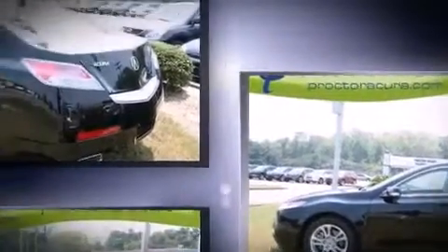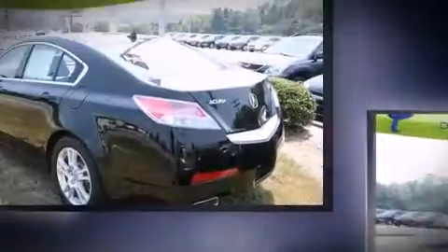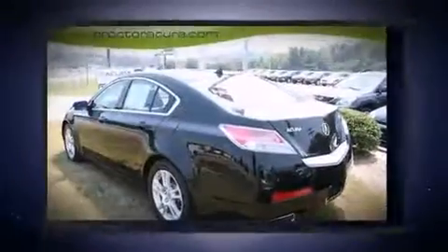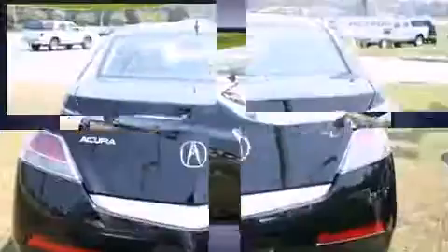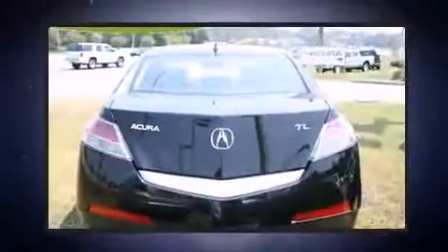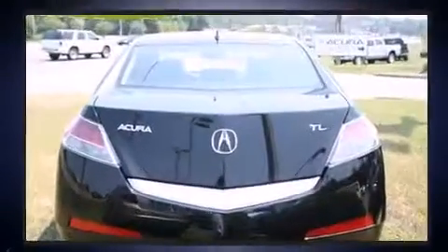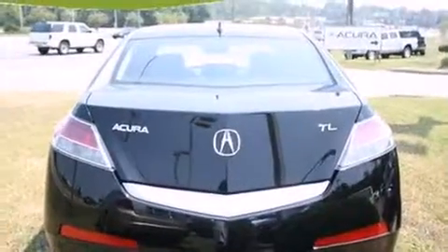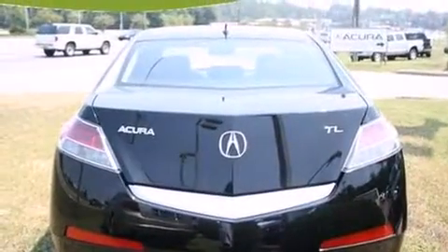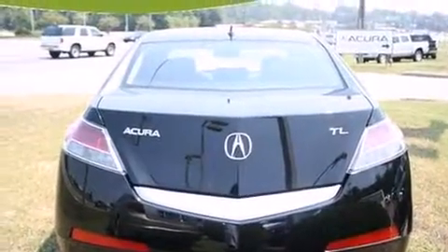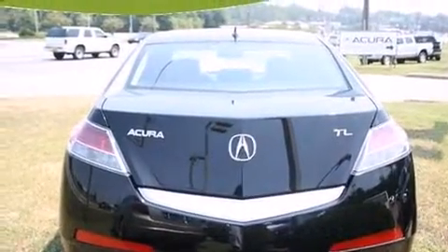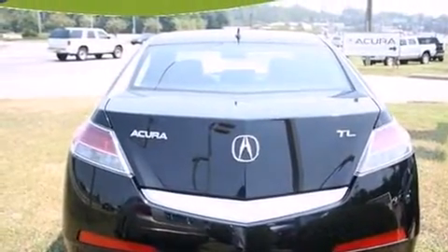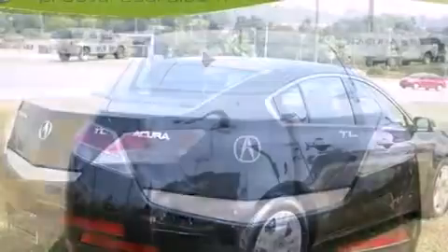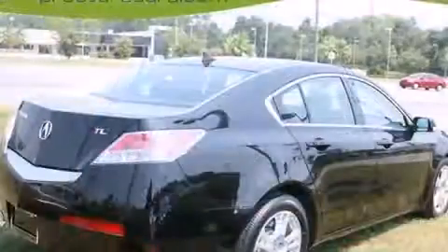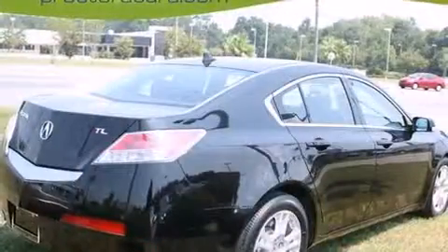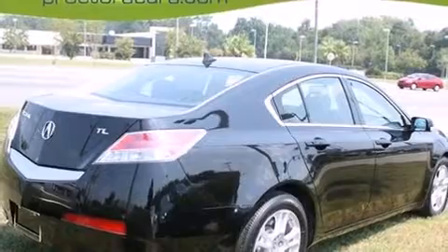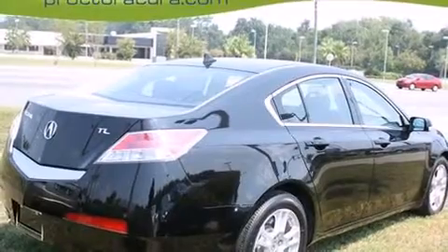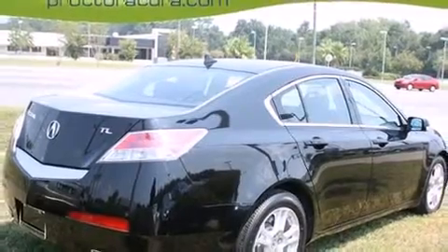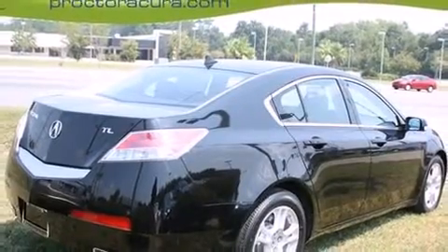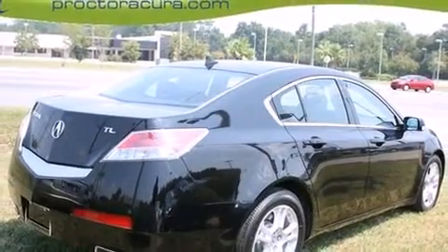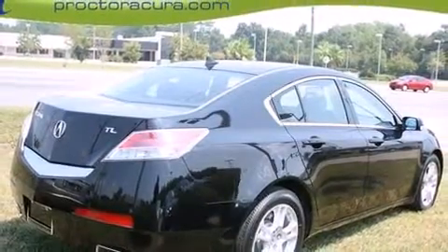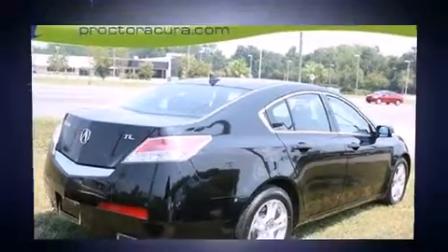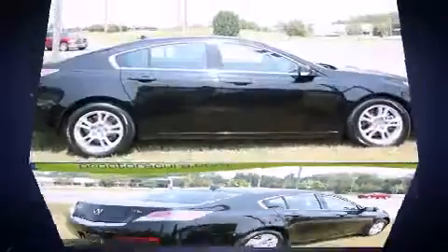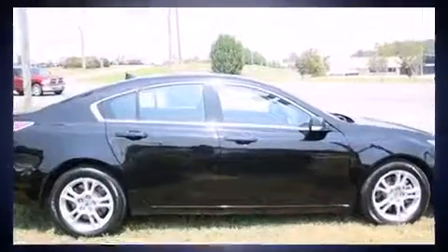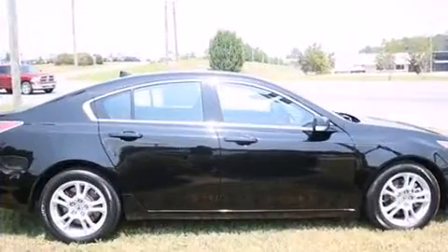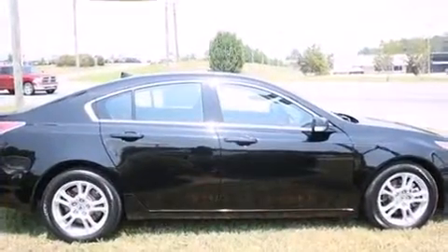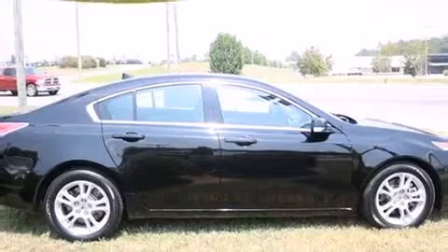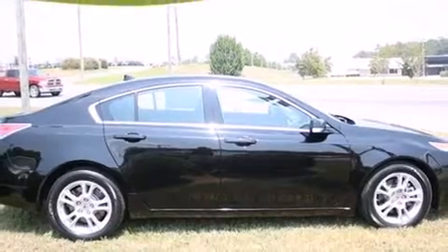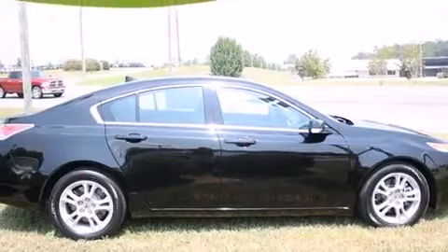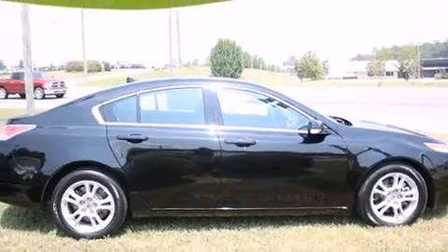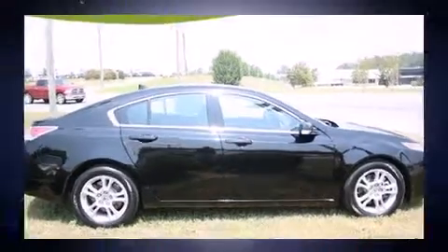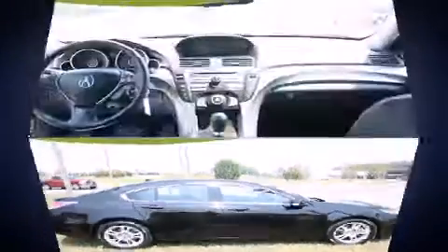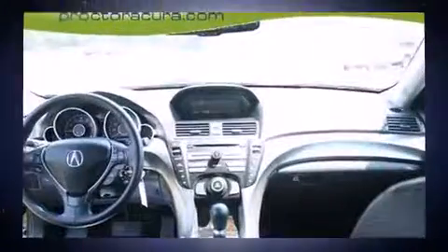Leather upholstery, front dual-zone air conditioning, power moonroof, turn-signal indicator mirrors, and power windows. With high-intensity discharge headlights illuminating your path, you'll always appreciate maximum visibility.